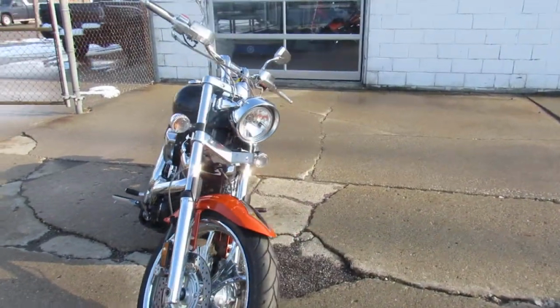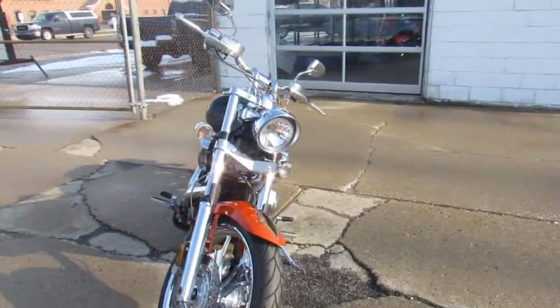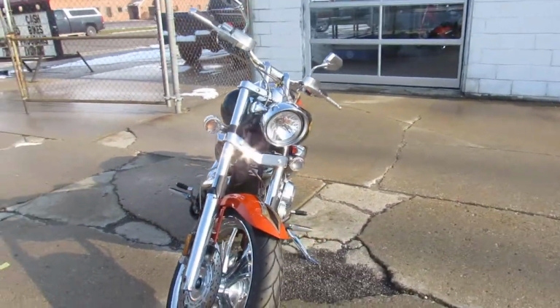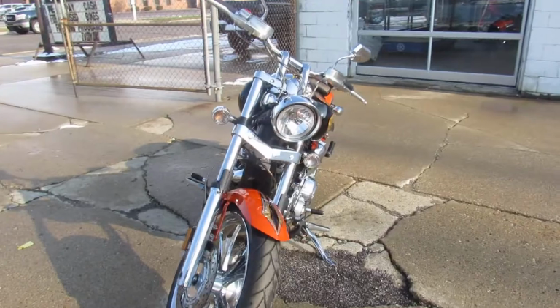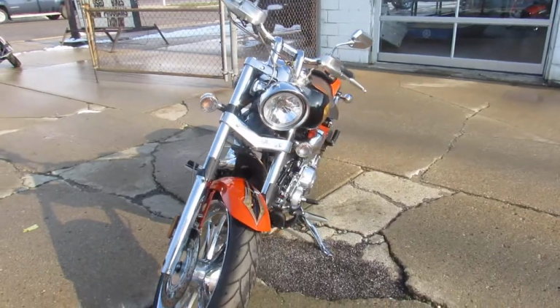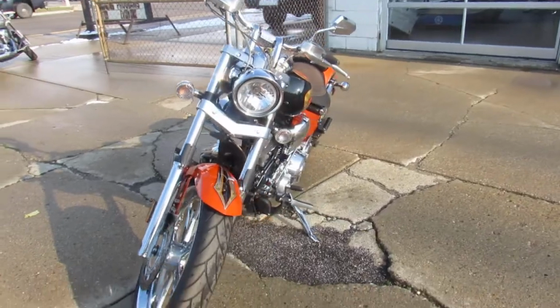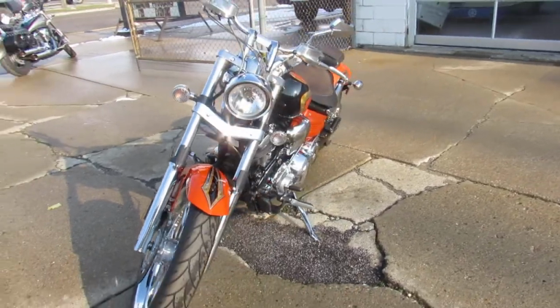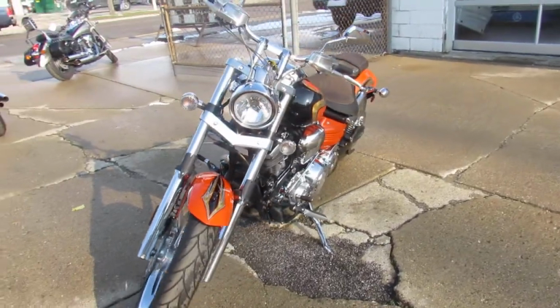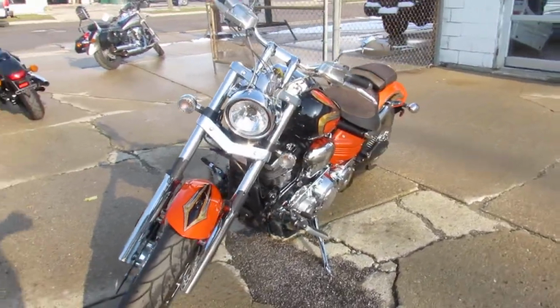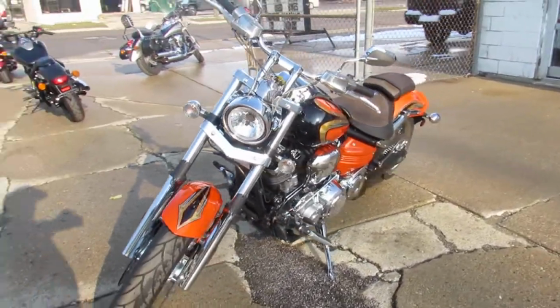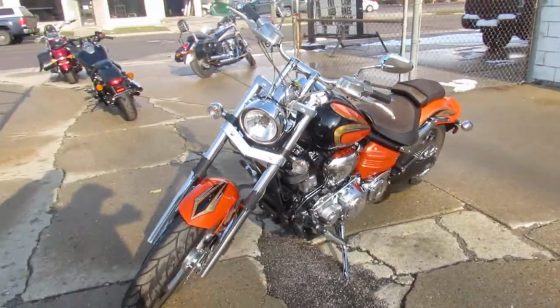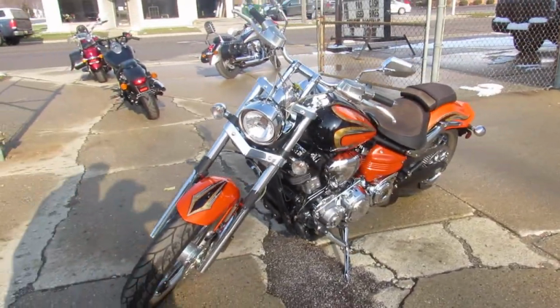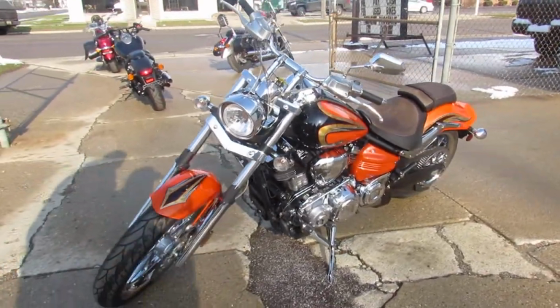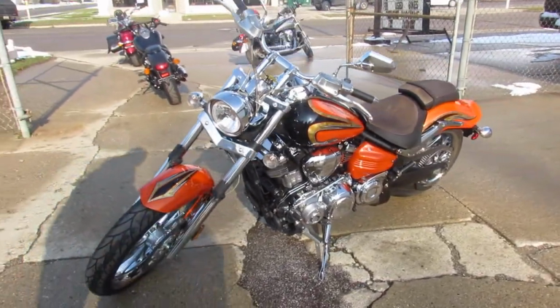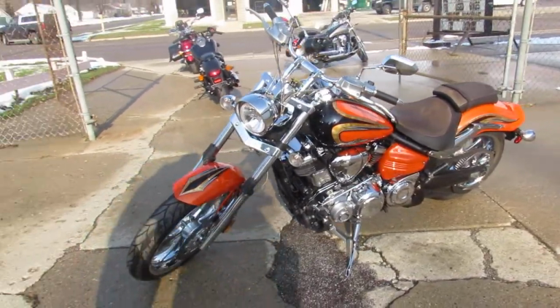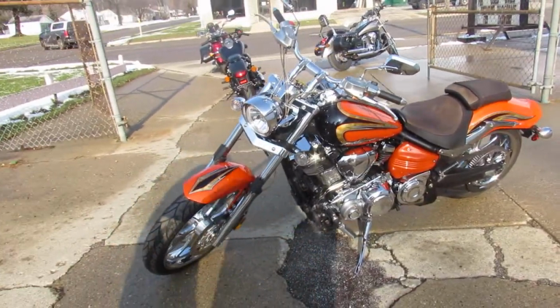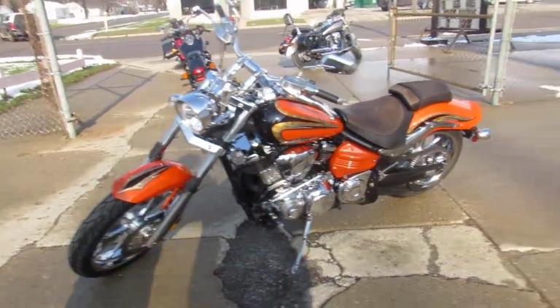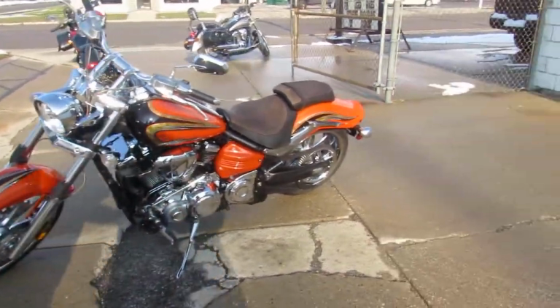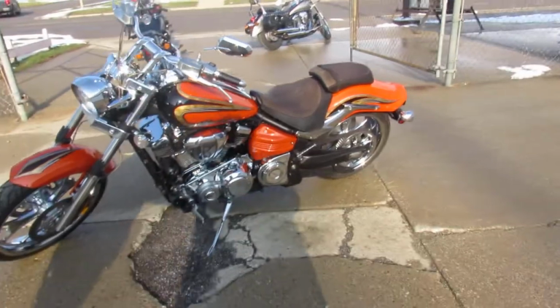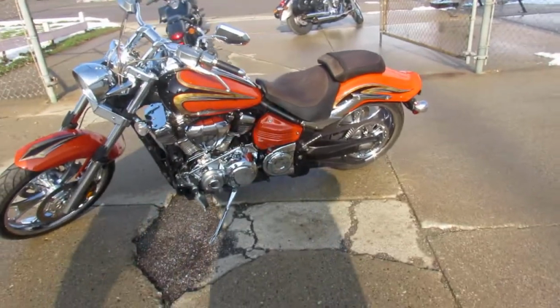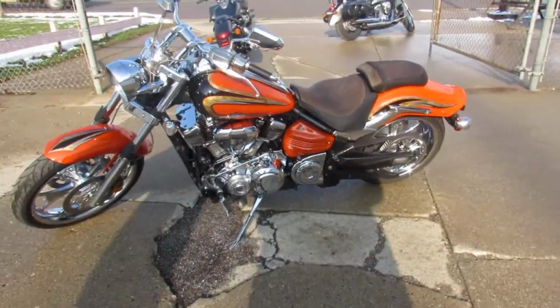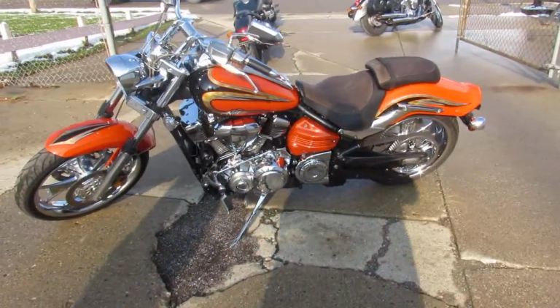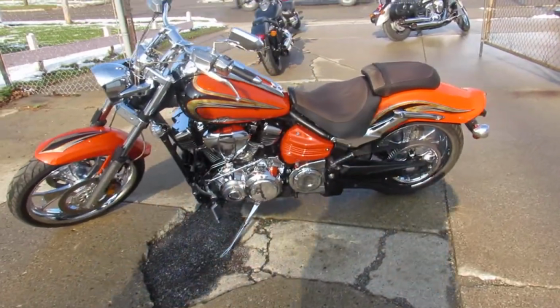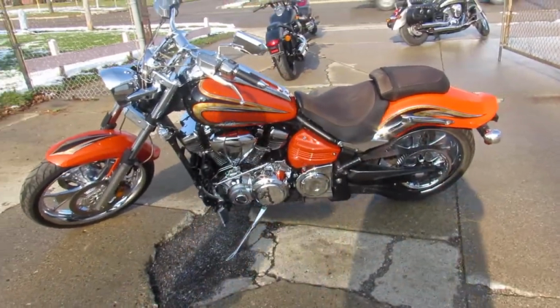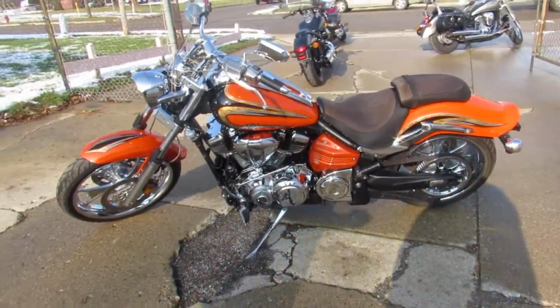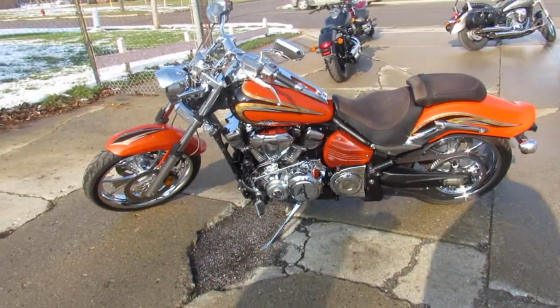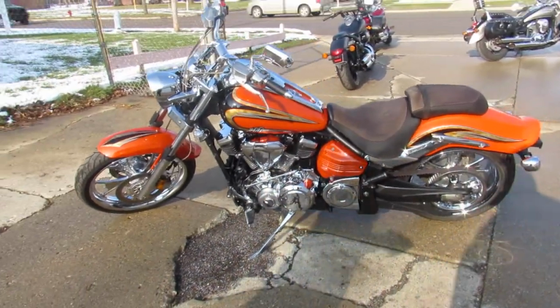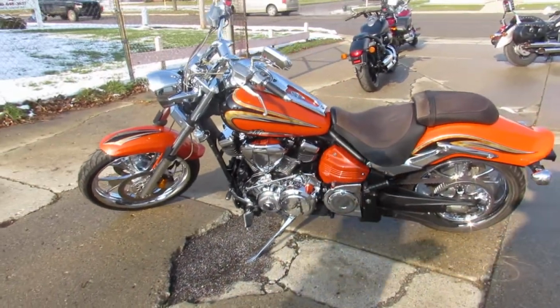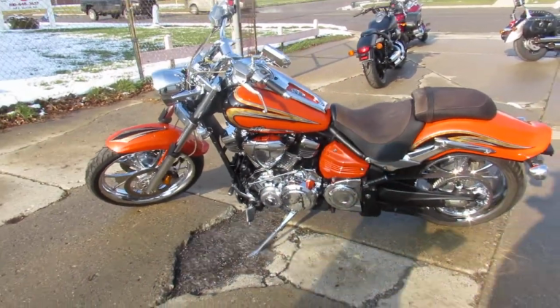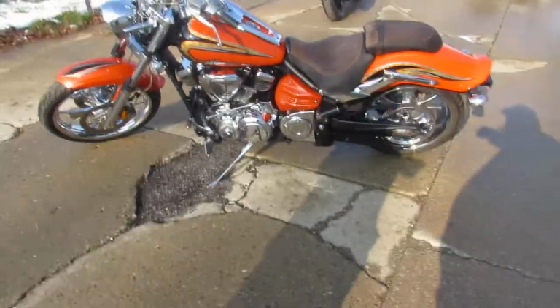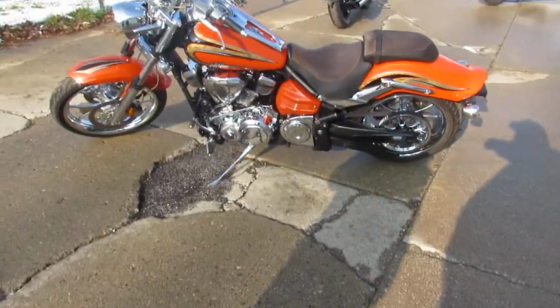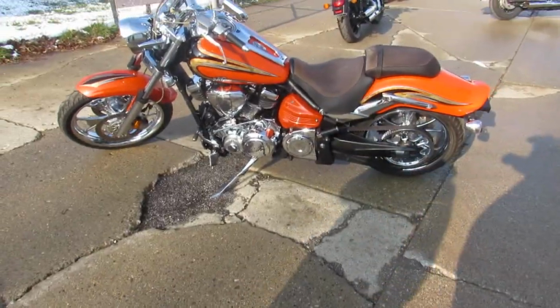It's got chrome wheels, chrome front end, and there's chrome all over the motor. This thing is a must-see. Cobra exhaust brings this Yamaha to life — those Cobras sound good, deep-throaty. They sound great.